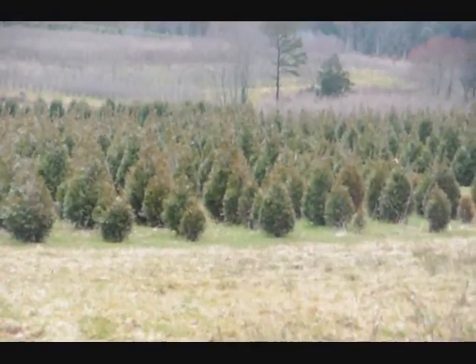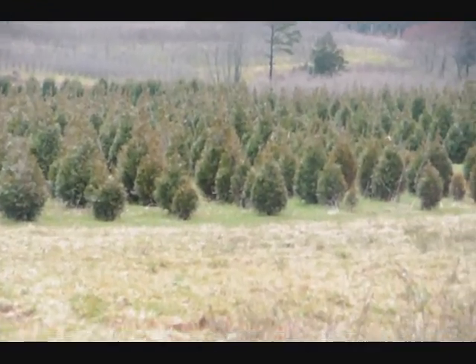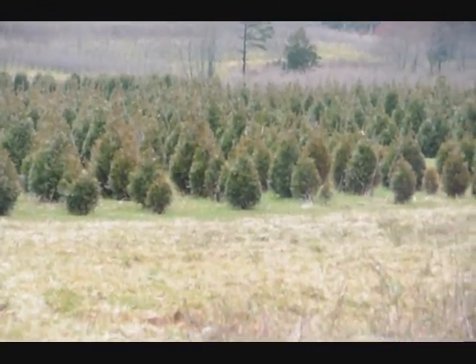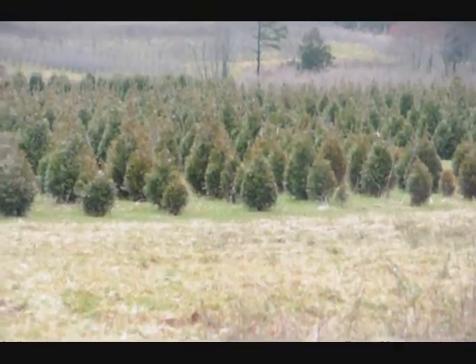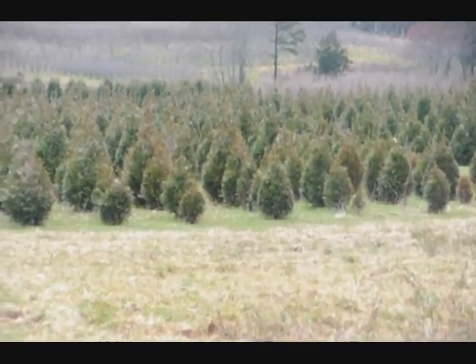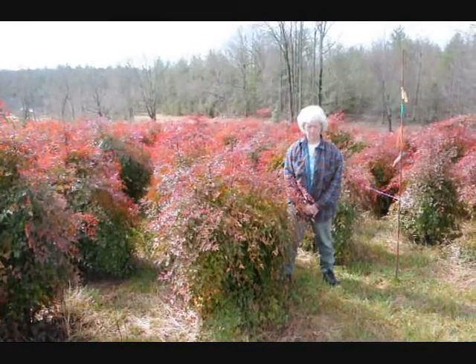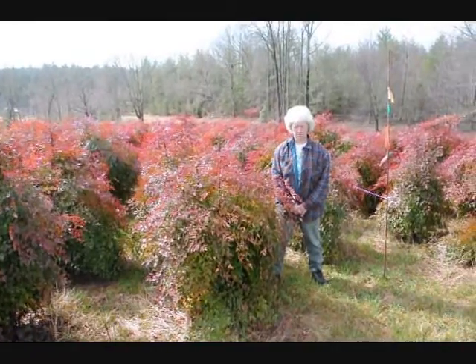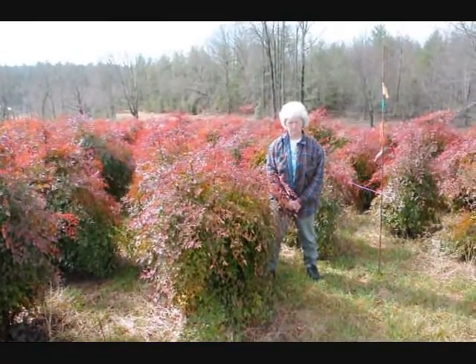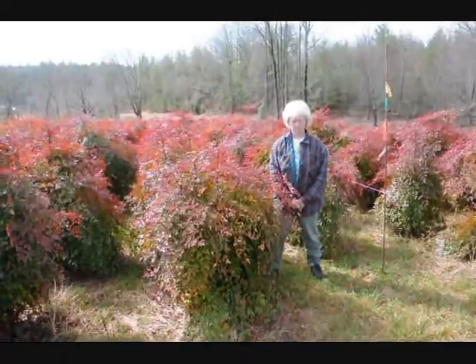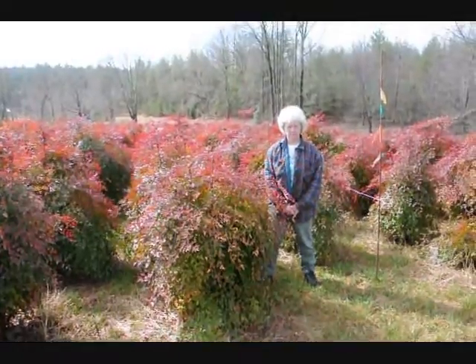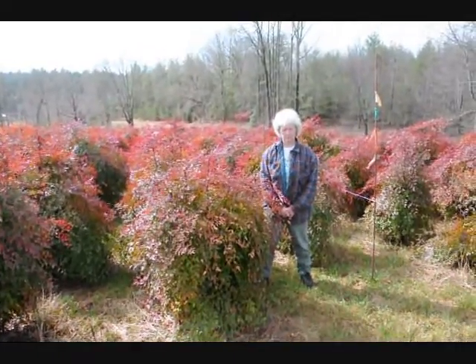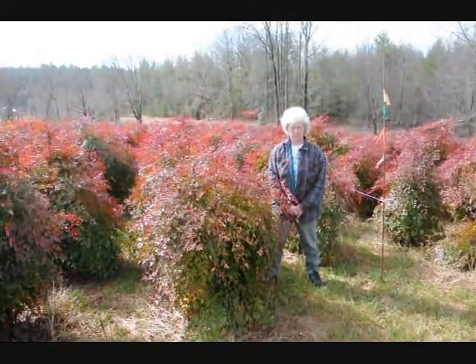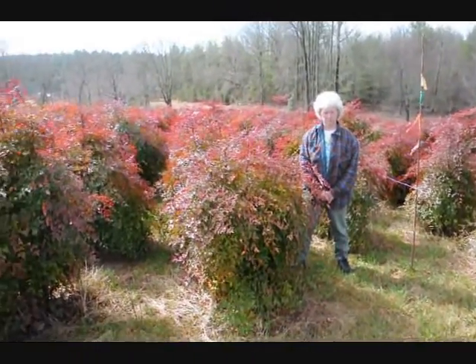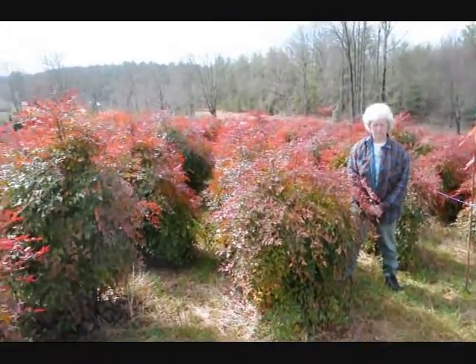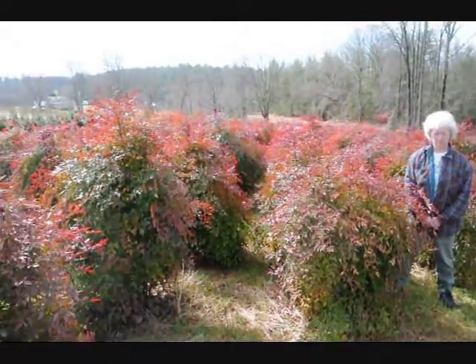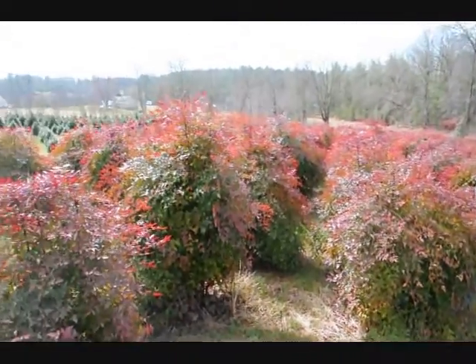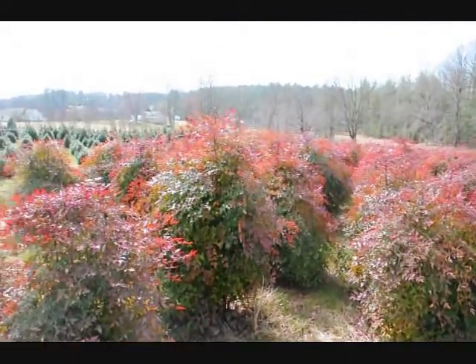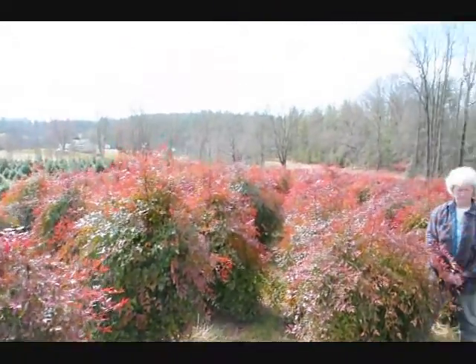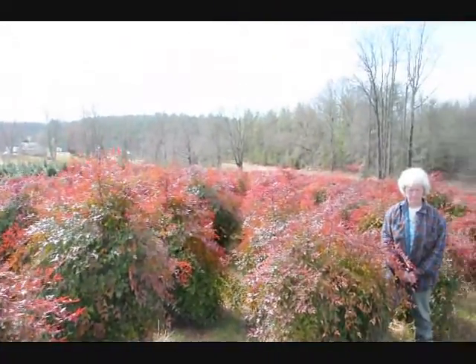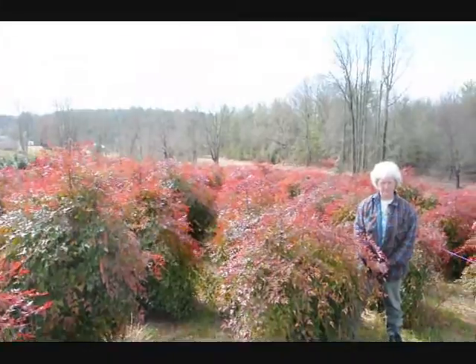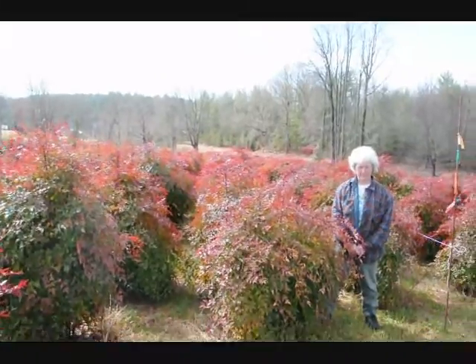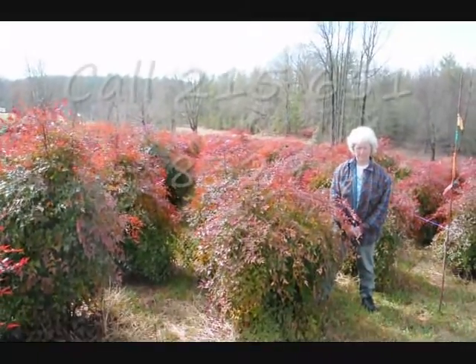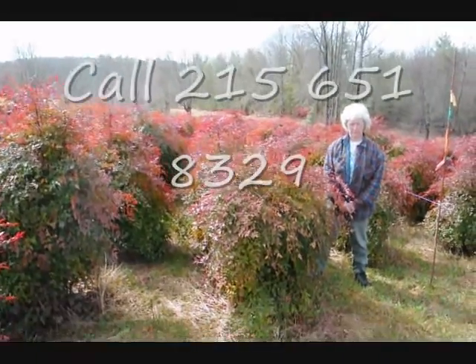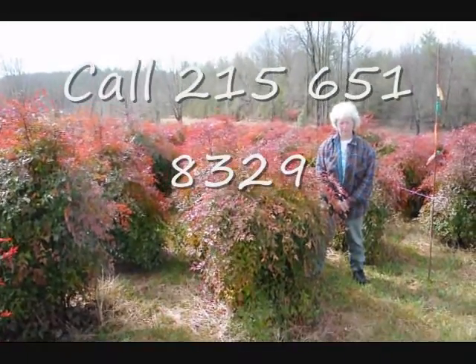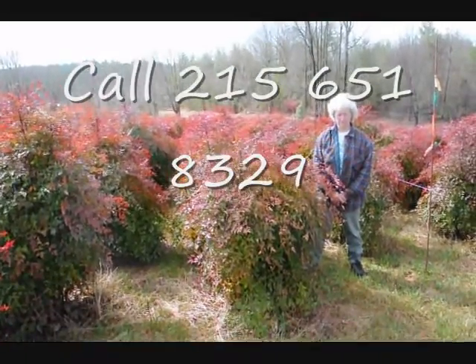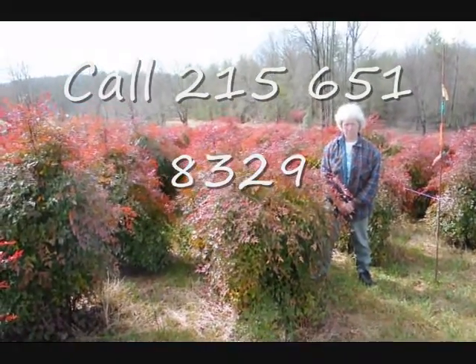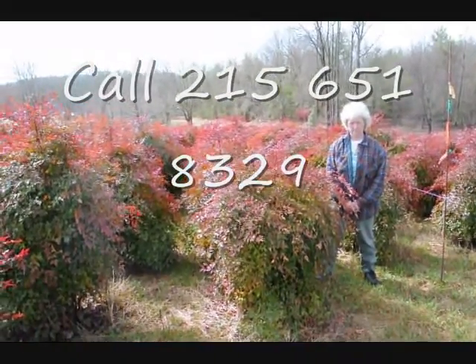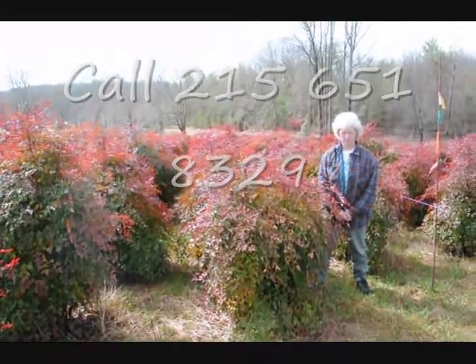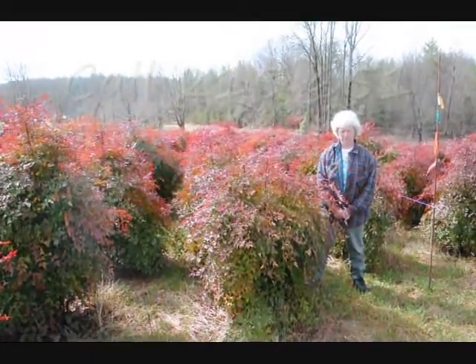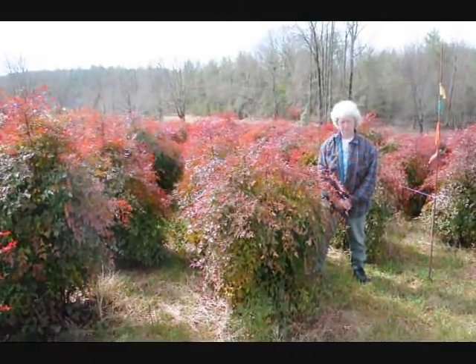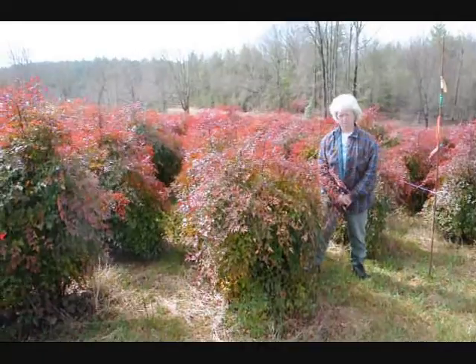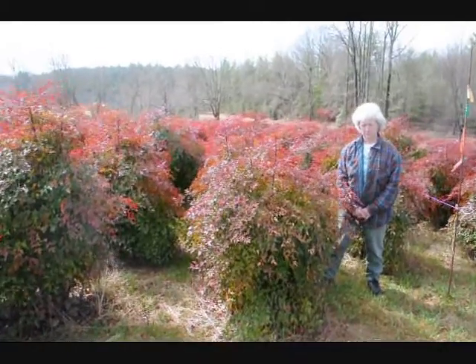This is Nandina. Give us a call, 215-651-8329. We have plenty of them here. Real nice evergreen. Only gets to be about five, six feet. These are nice heavy plants.